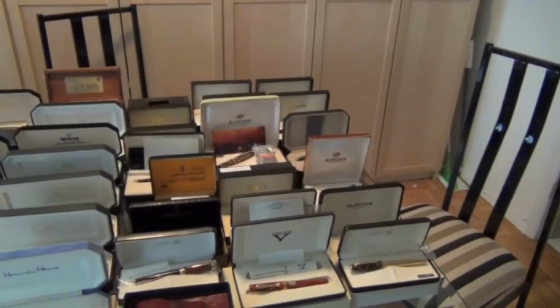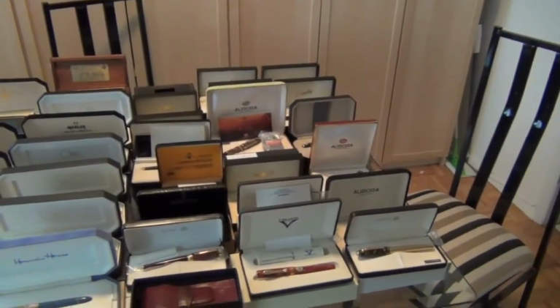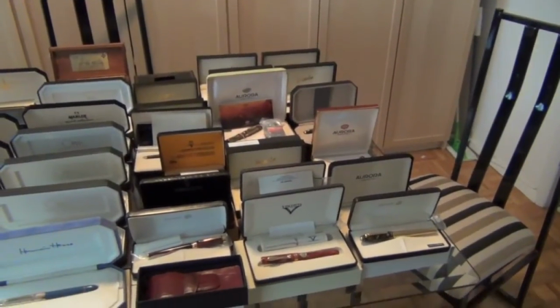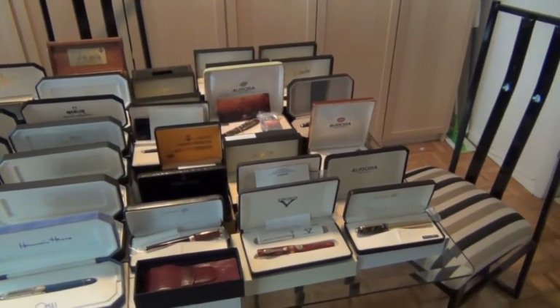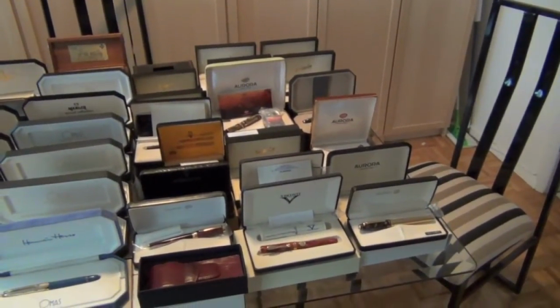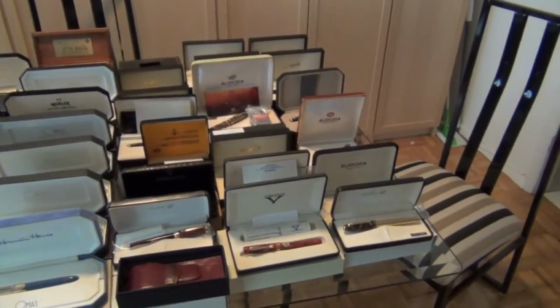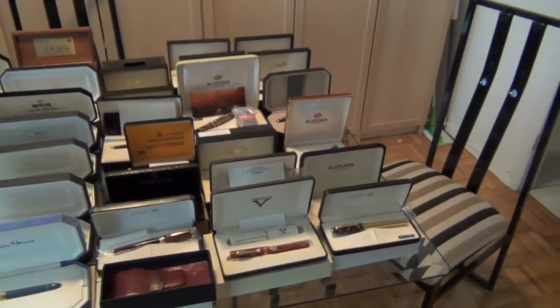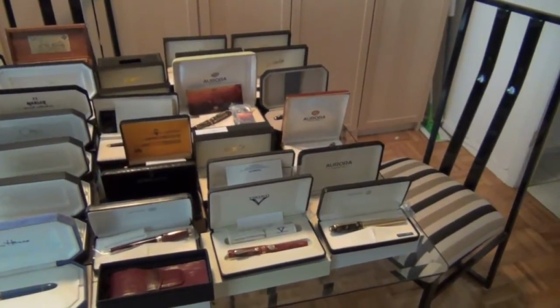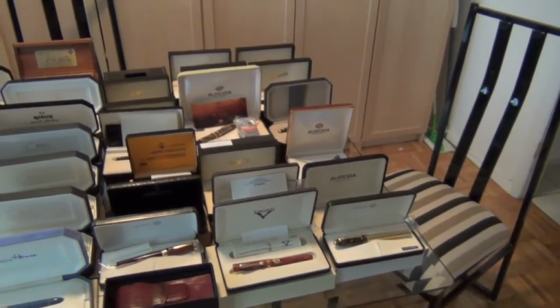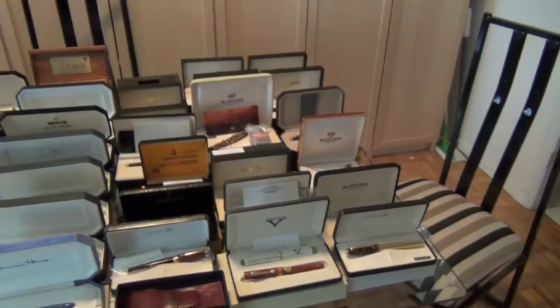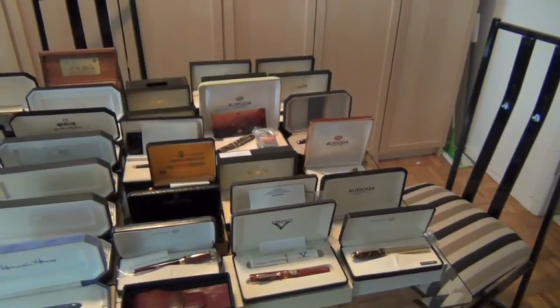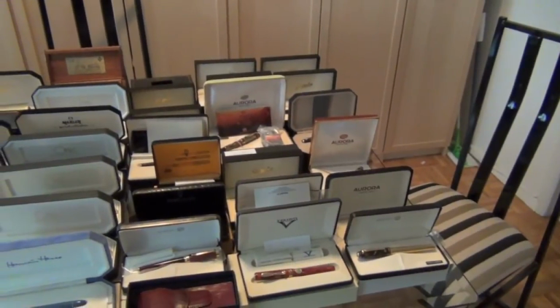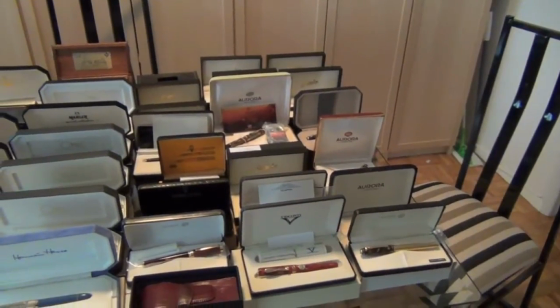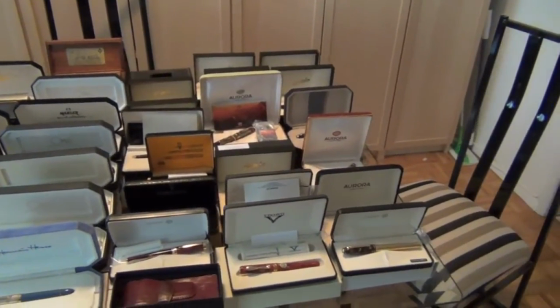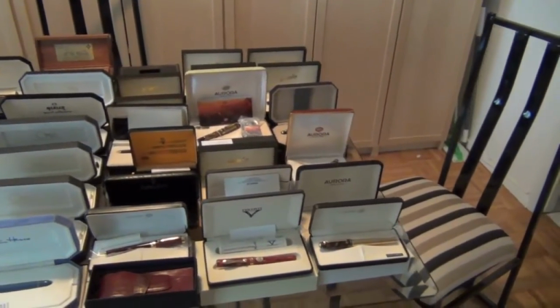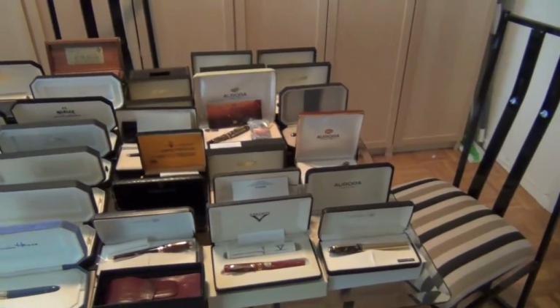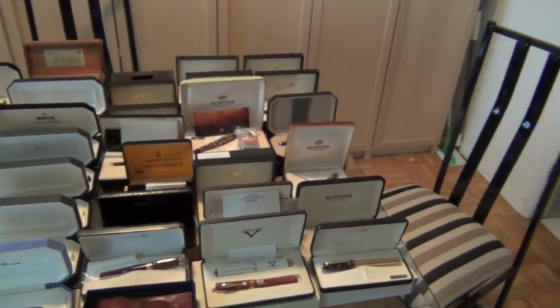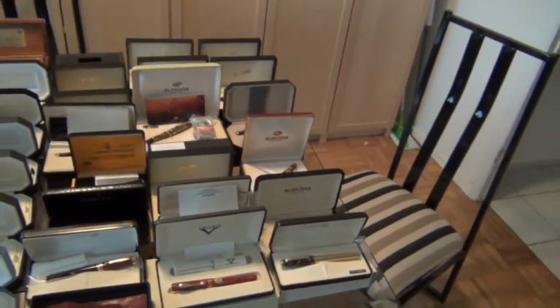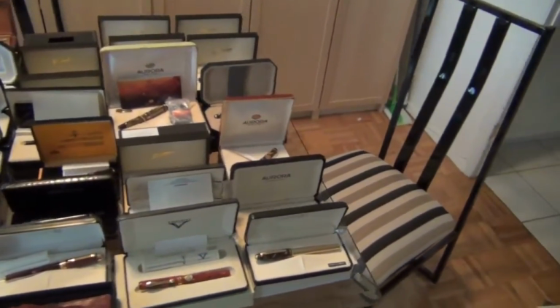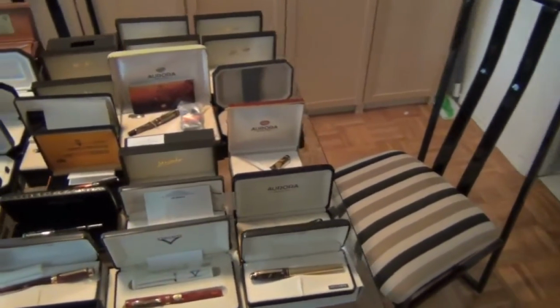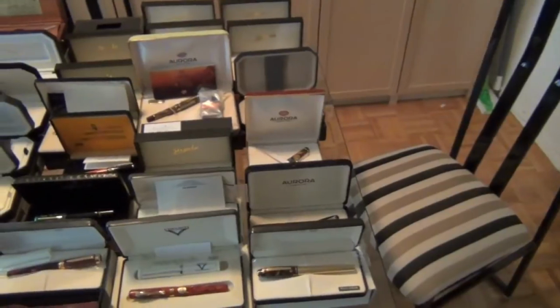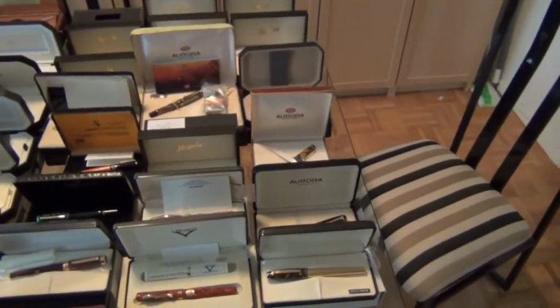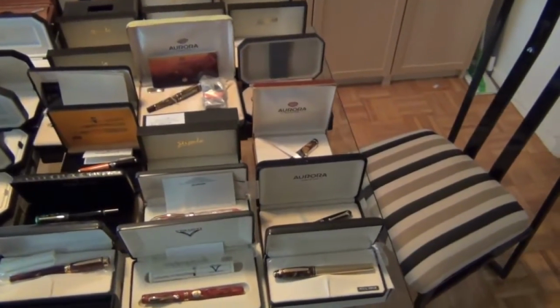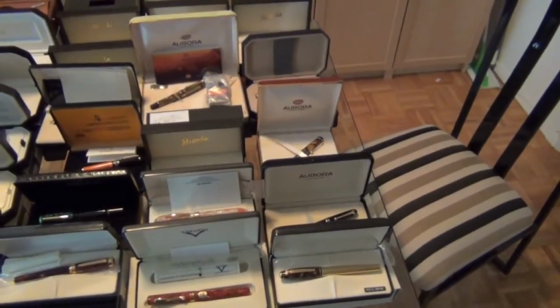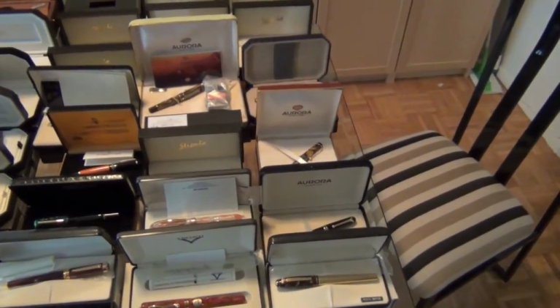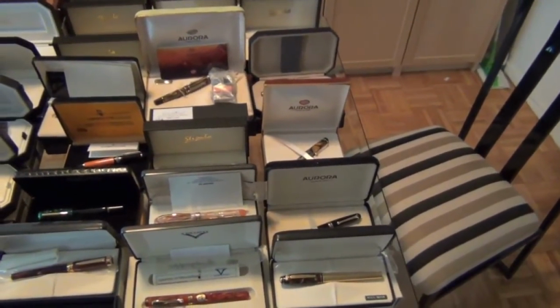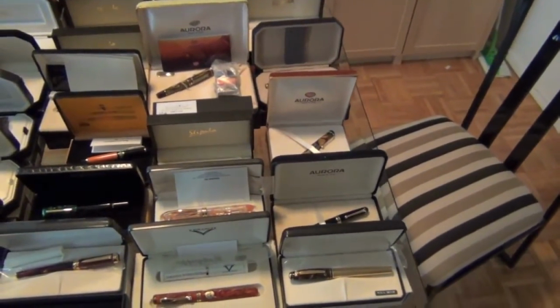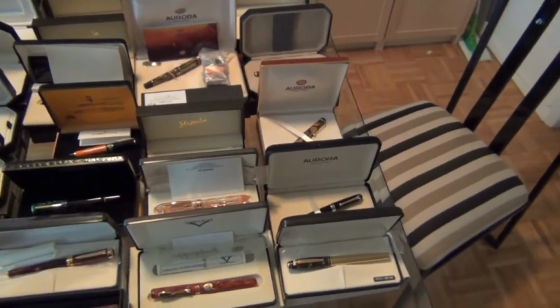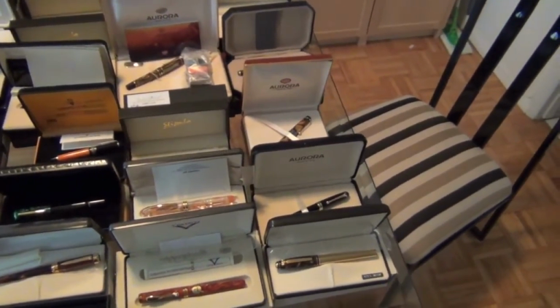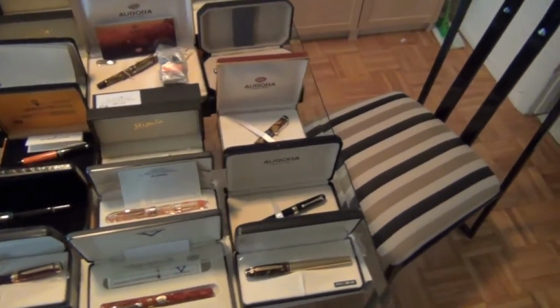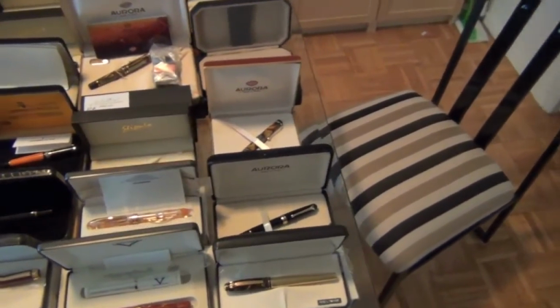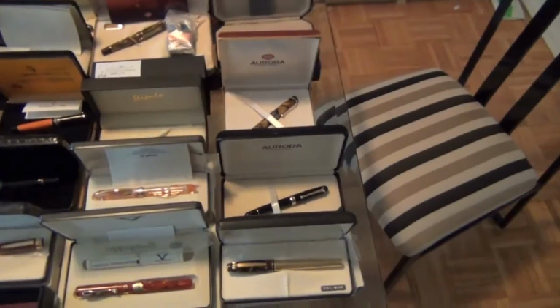Welcome back. We removed the first table full of Italian pens and loaded the table again with the second round. All pens here are Italian brand, another 35 or more. I guess we have probably more than 70 Italian pens from this hoard.